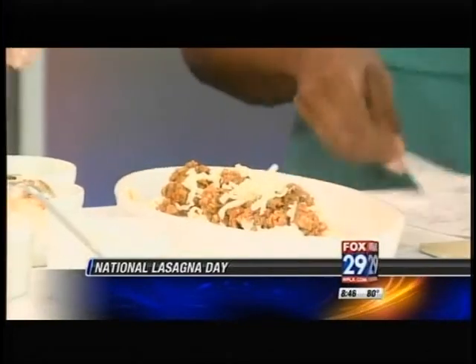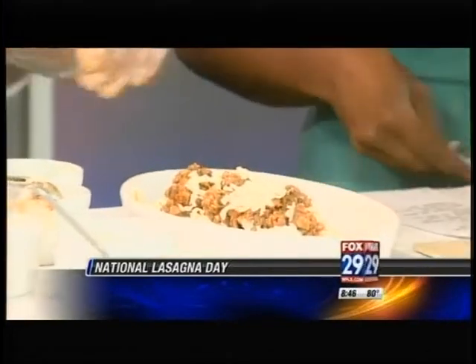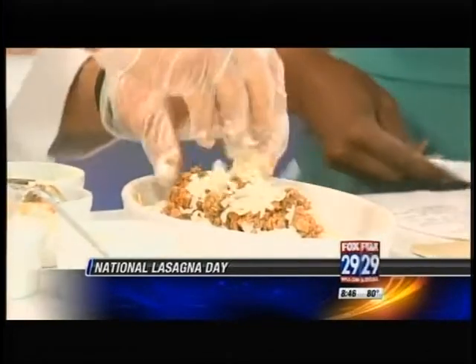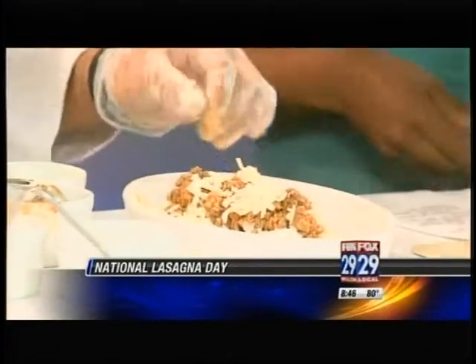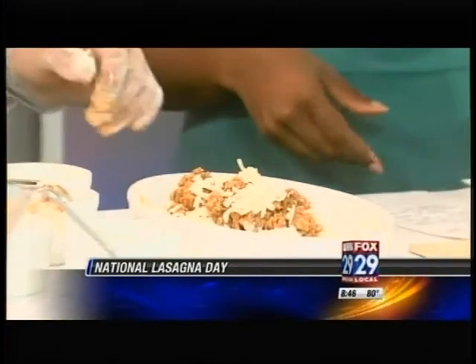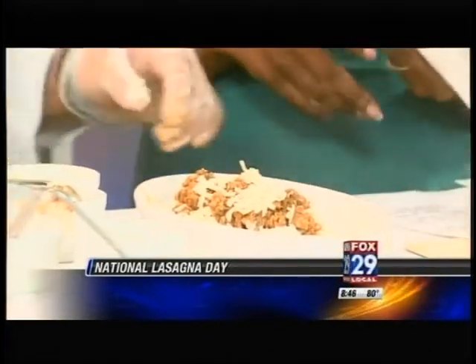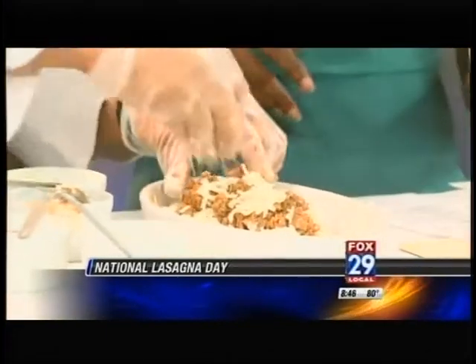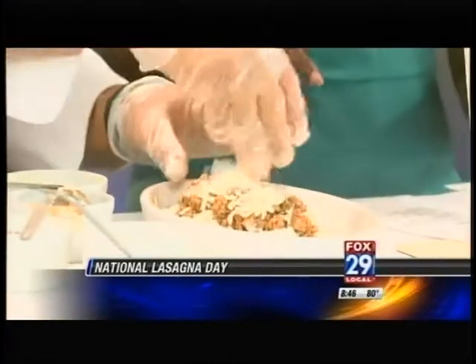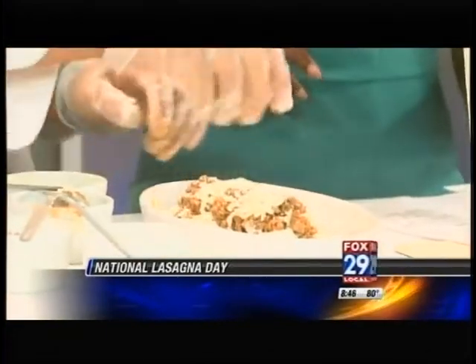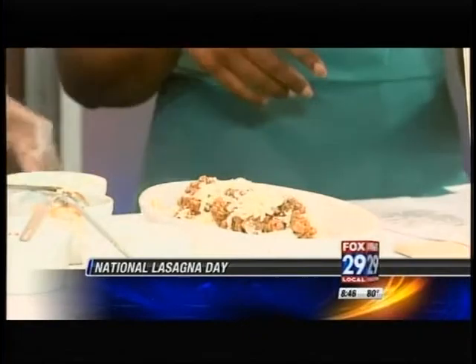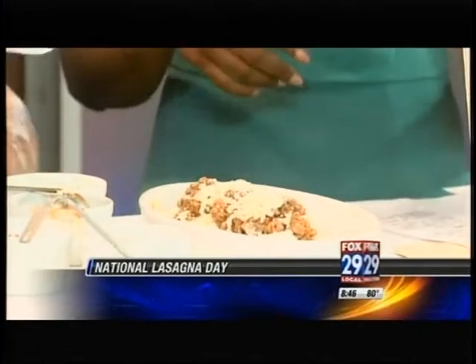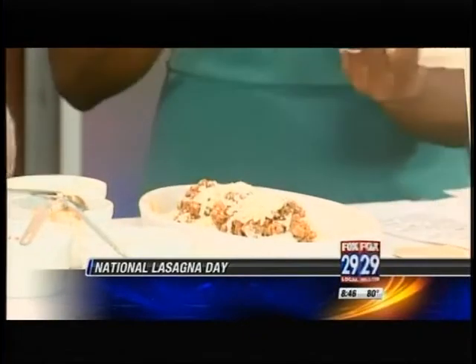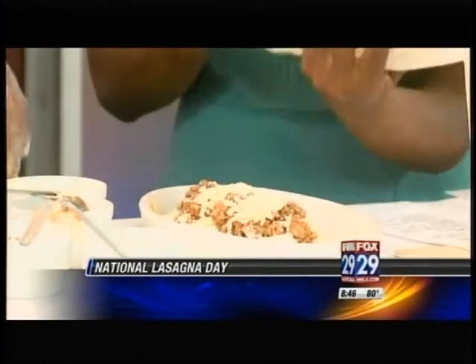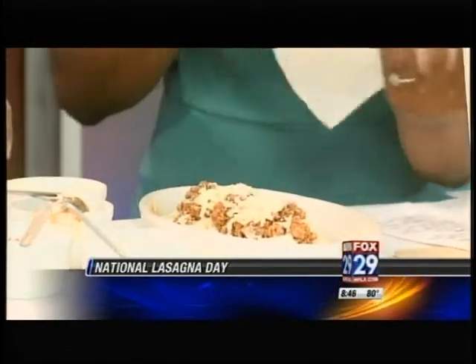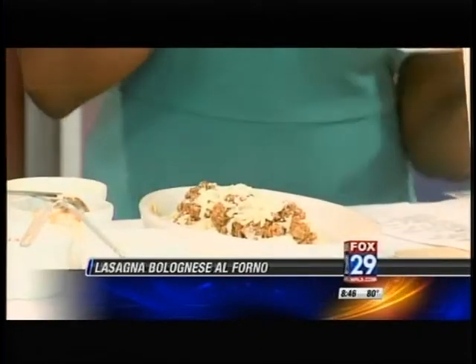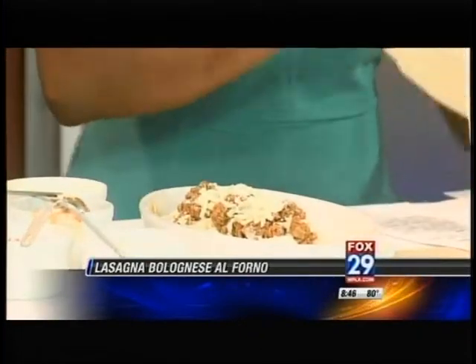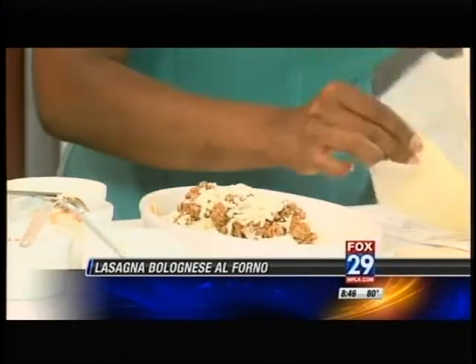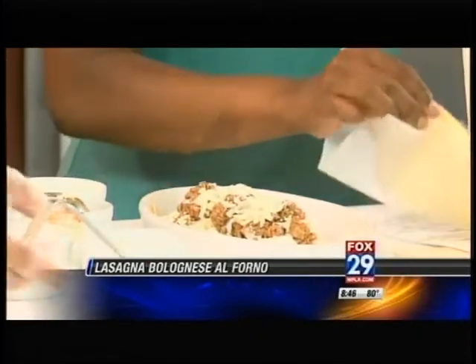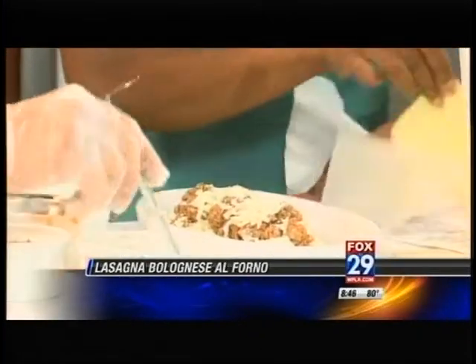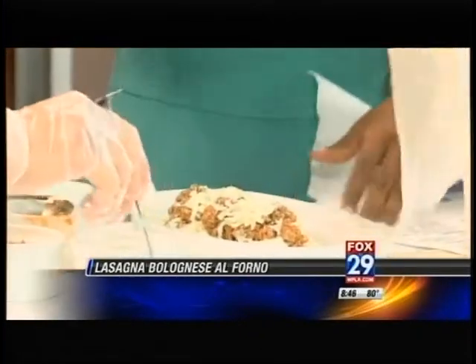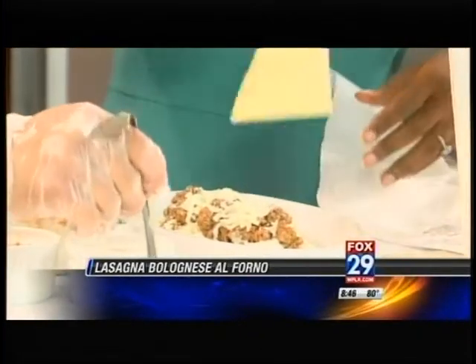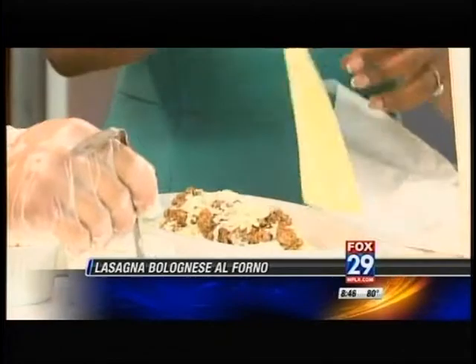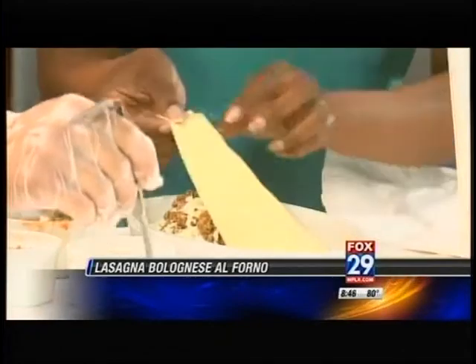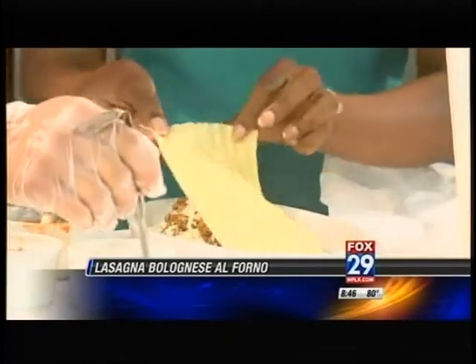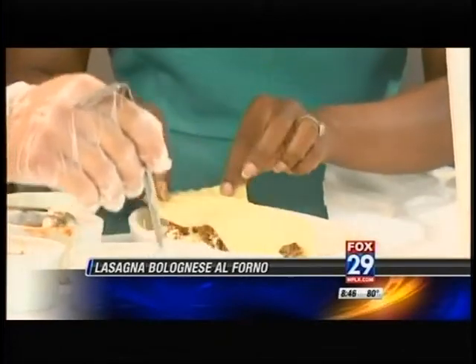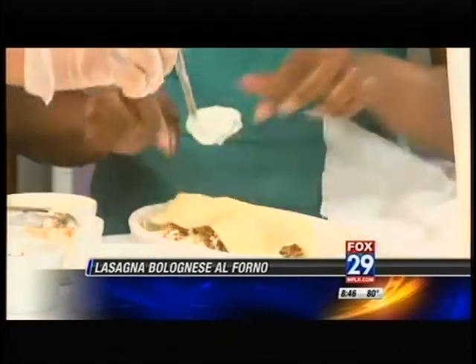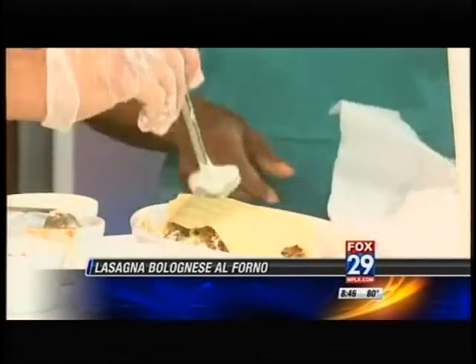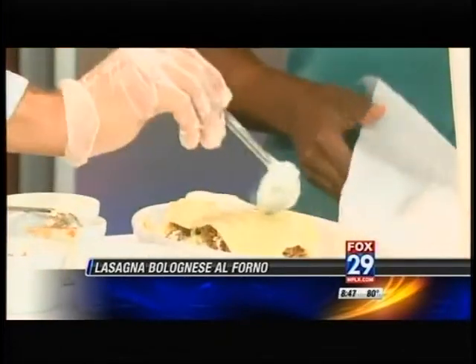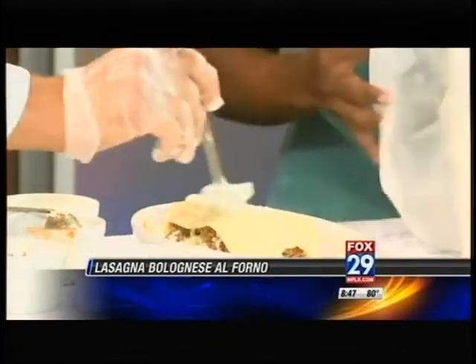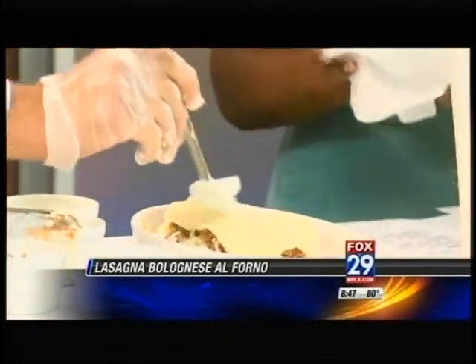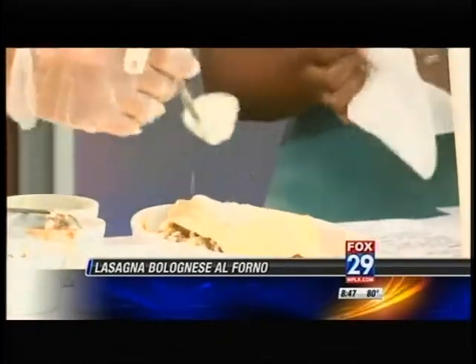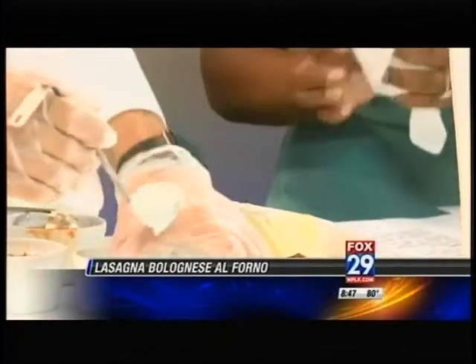A fun fact: lasagna is considered one of the oldest pastas in the world. Finish it off with some Alfredo on top. Got to be generous, right? That's right.